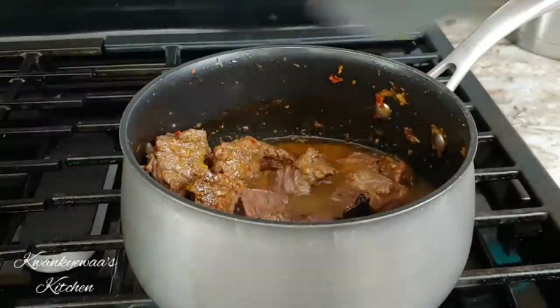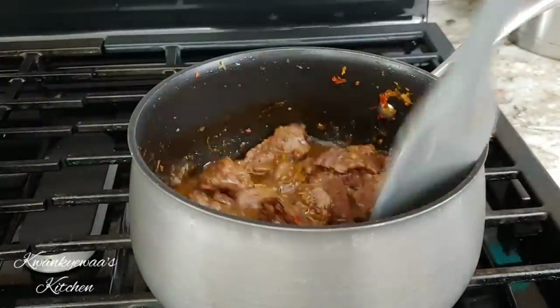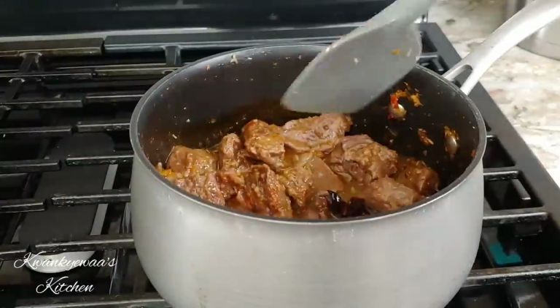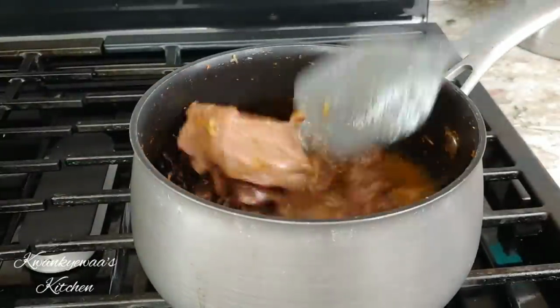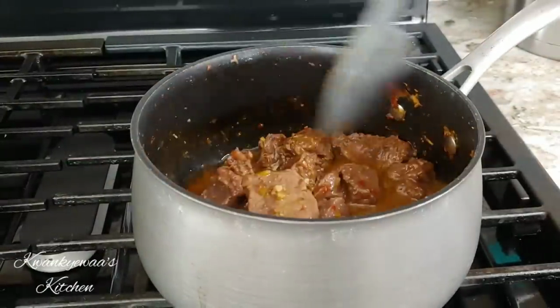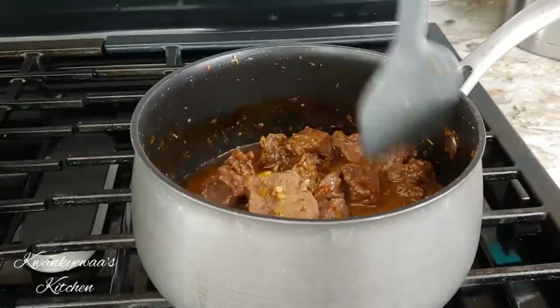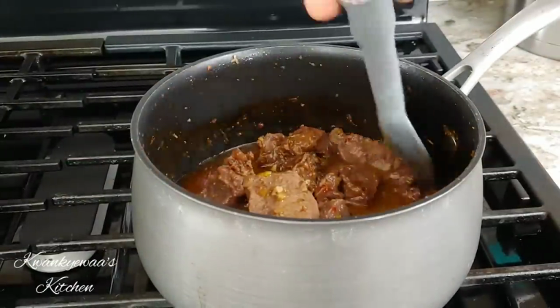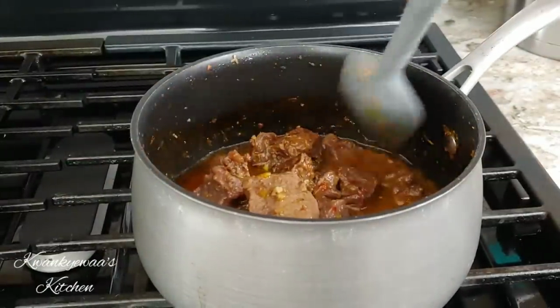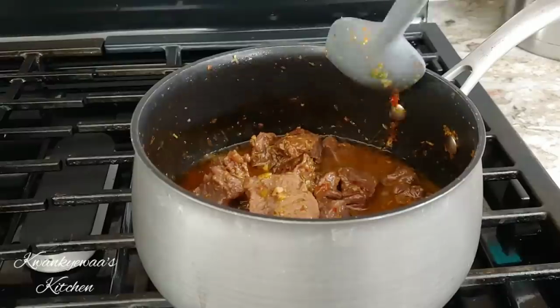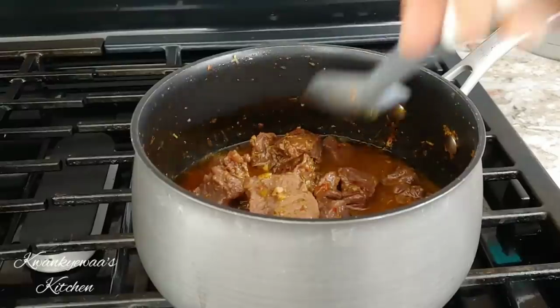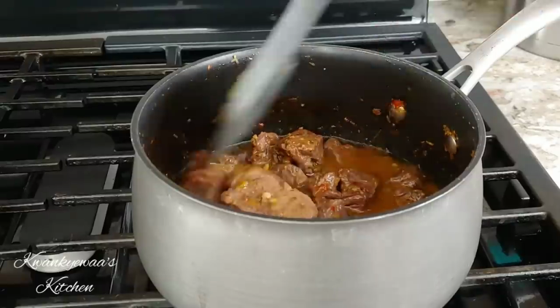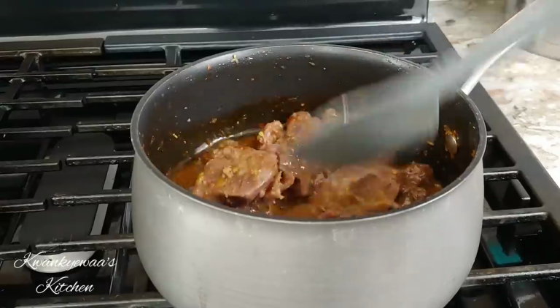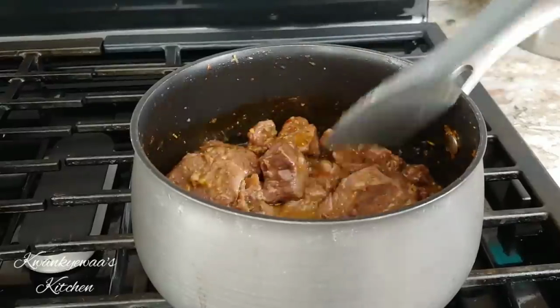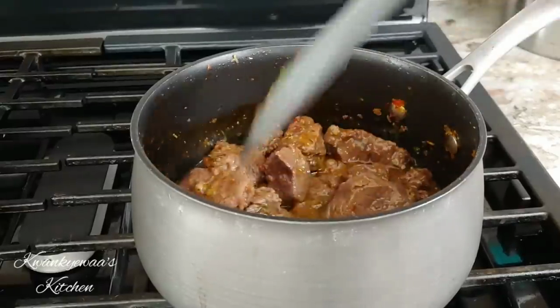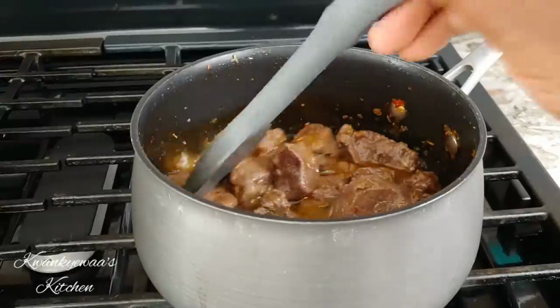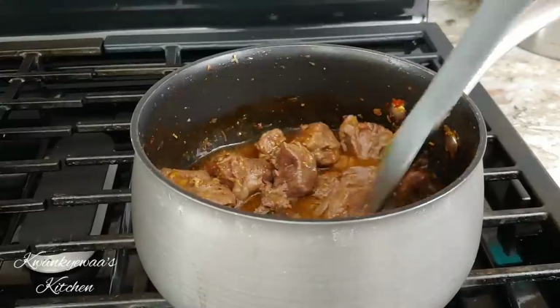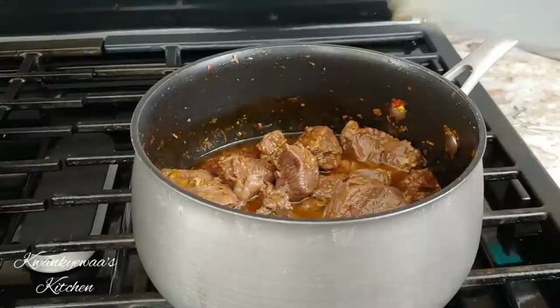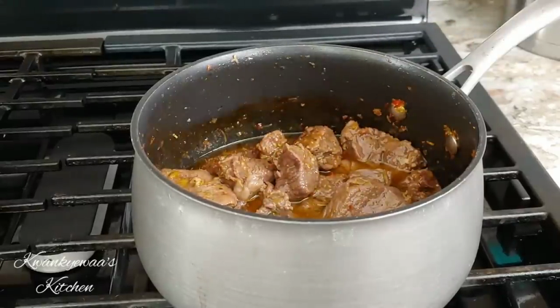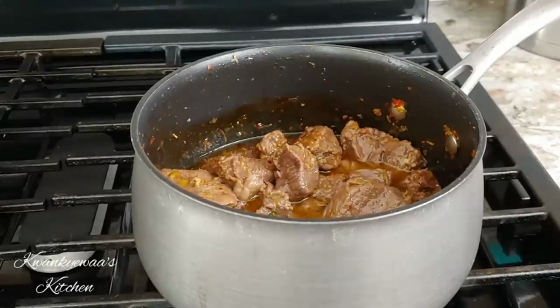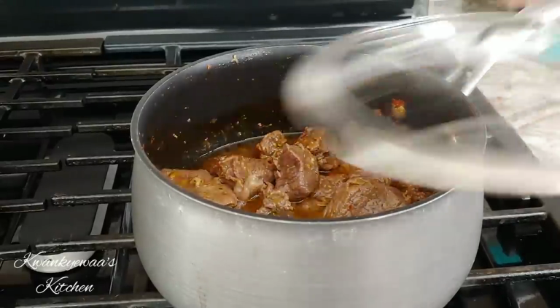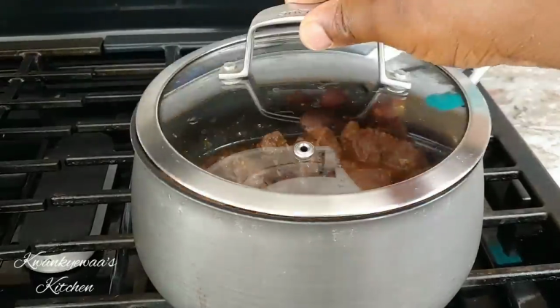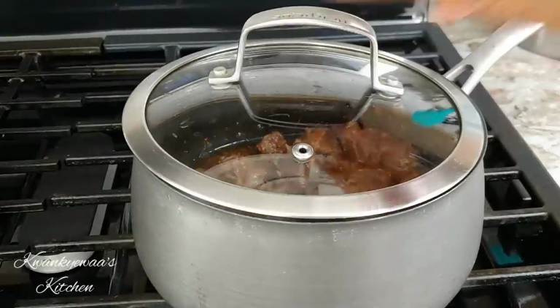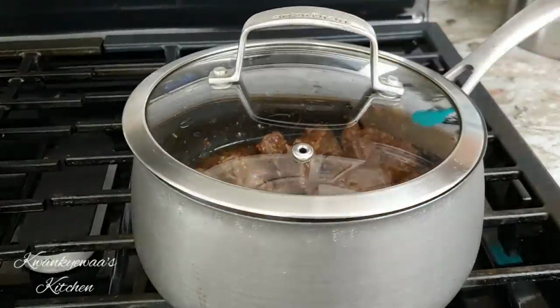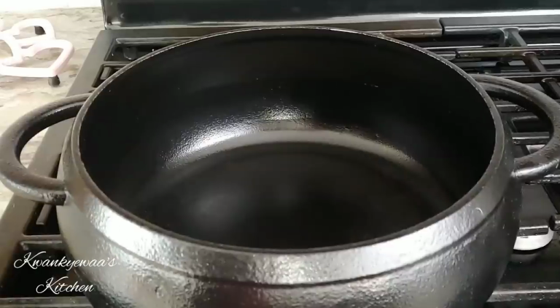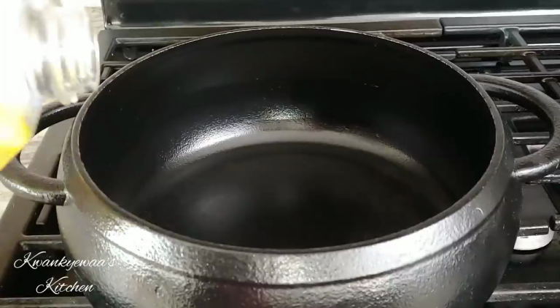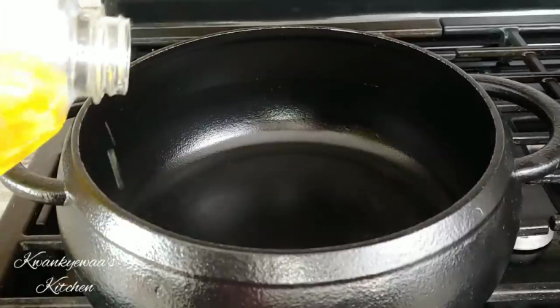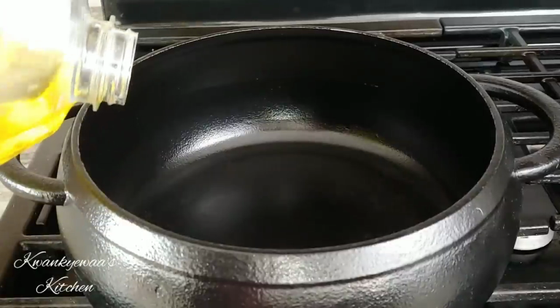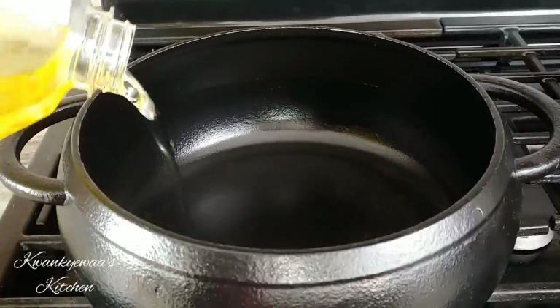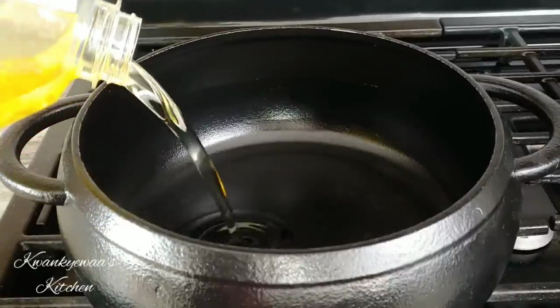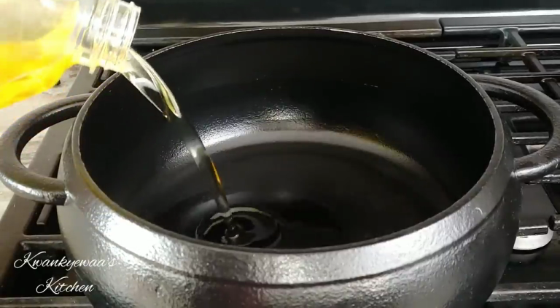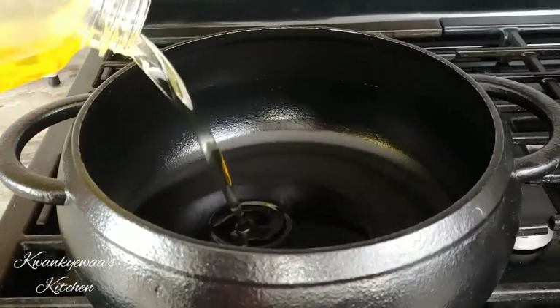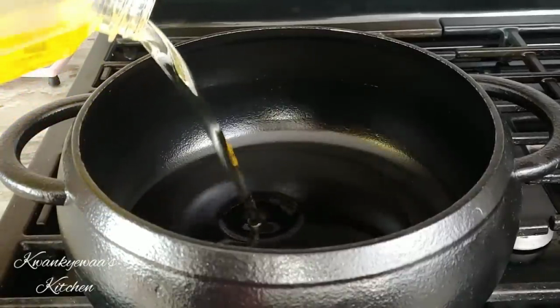I added some water and I'm going to cover and let it cook for an extra 15 minutes. I added the water because I want to have some stock to cook my jollof, which is going to bring all the flavors together.